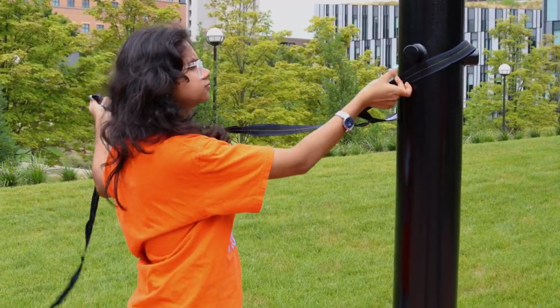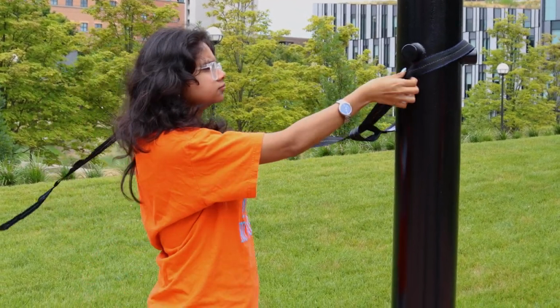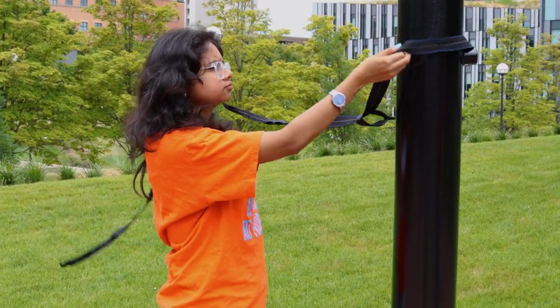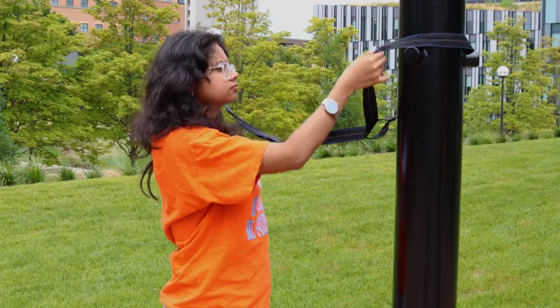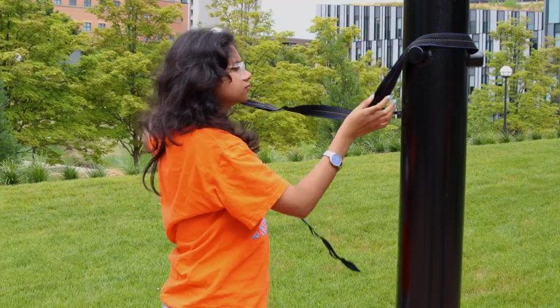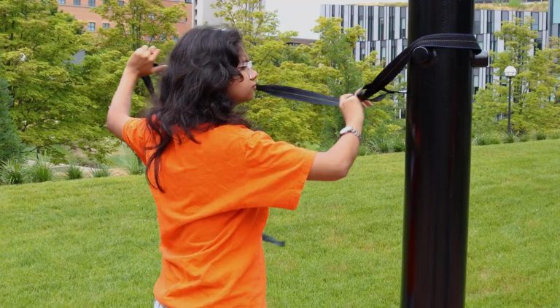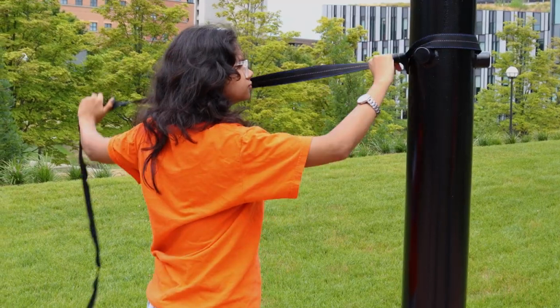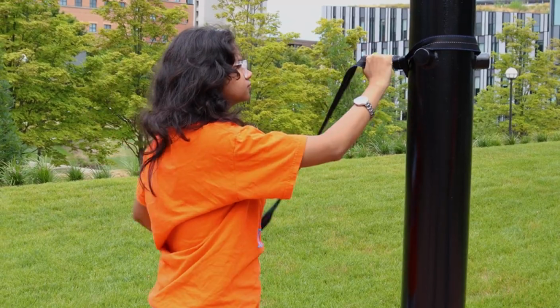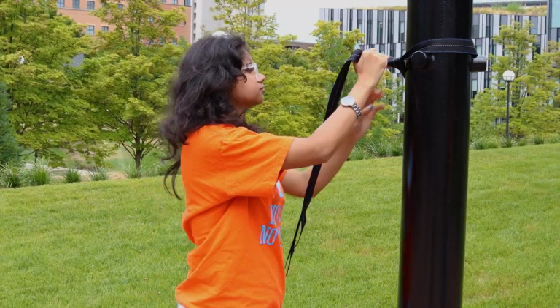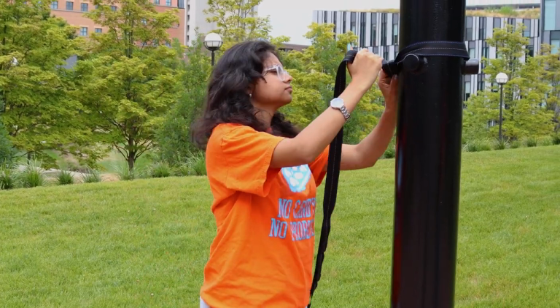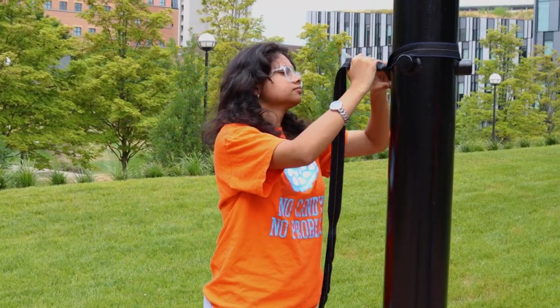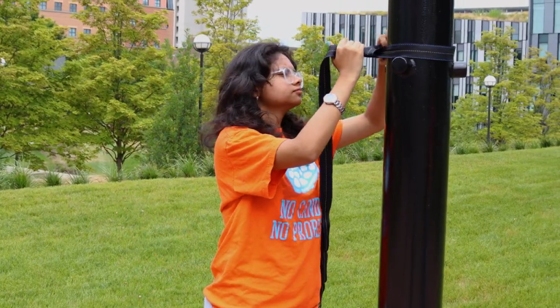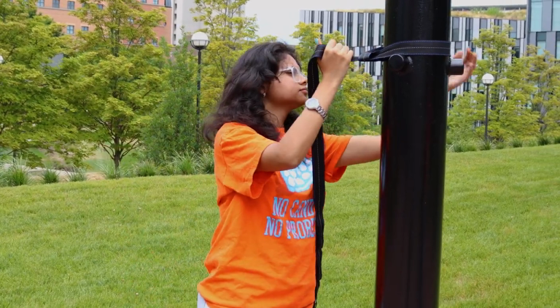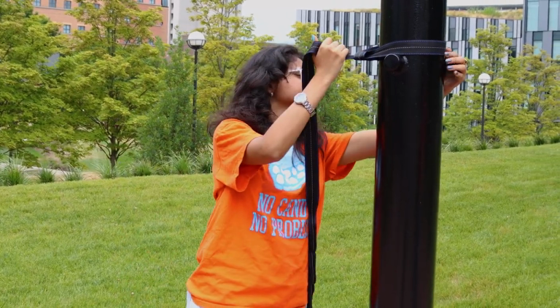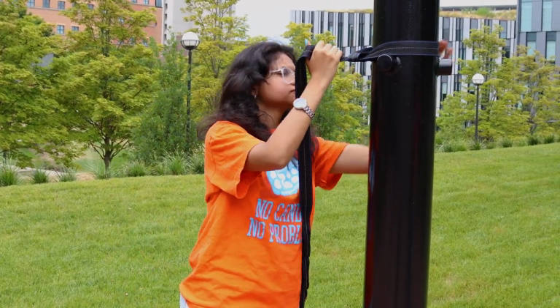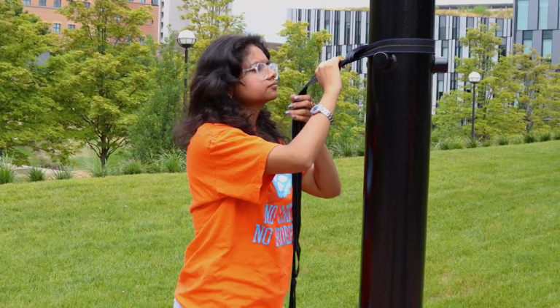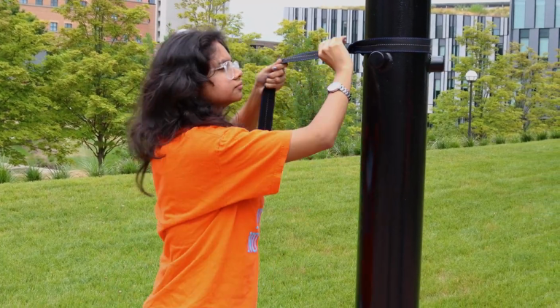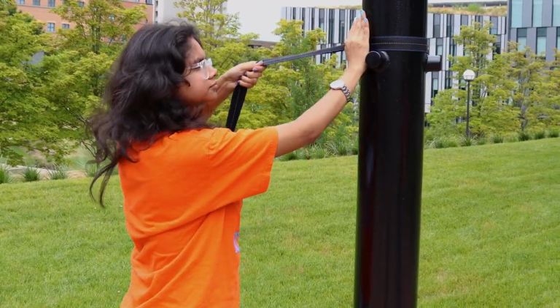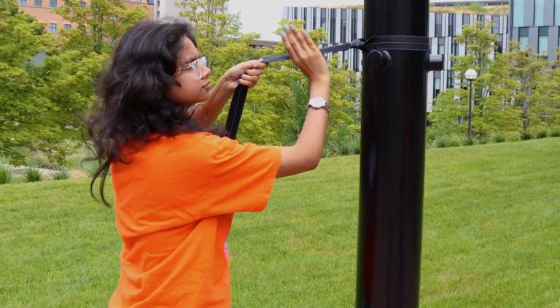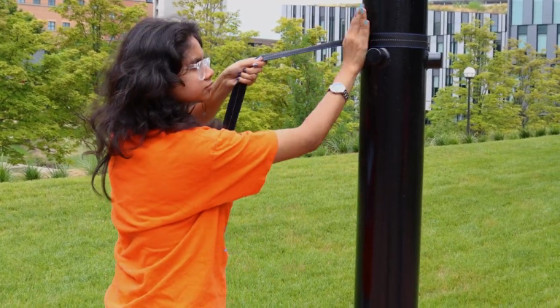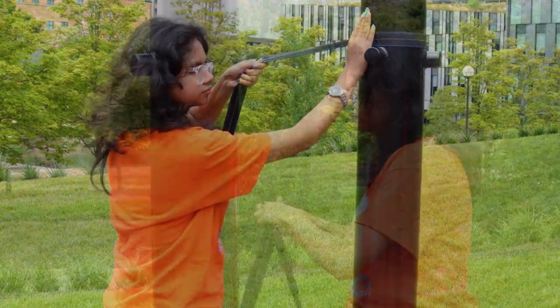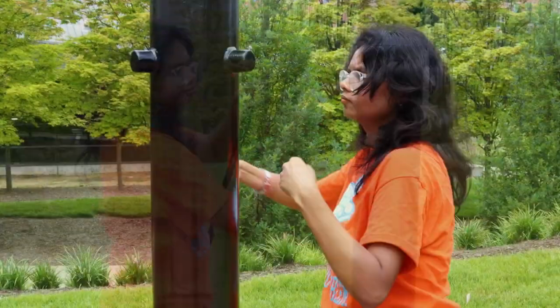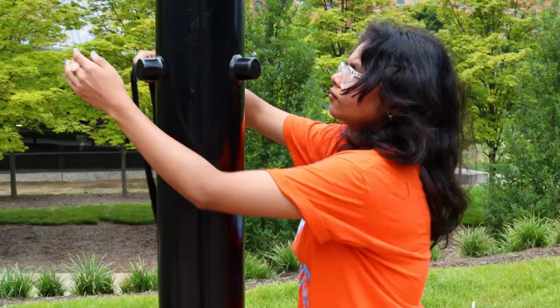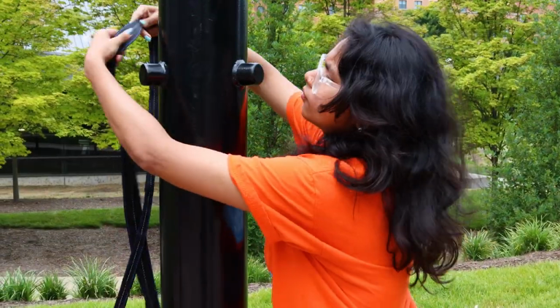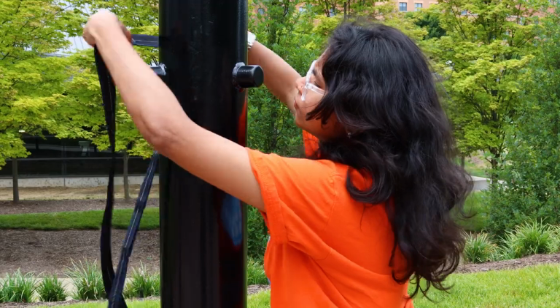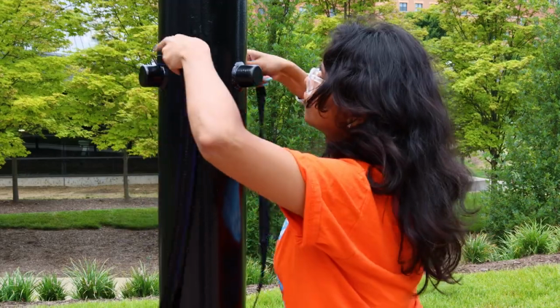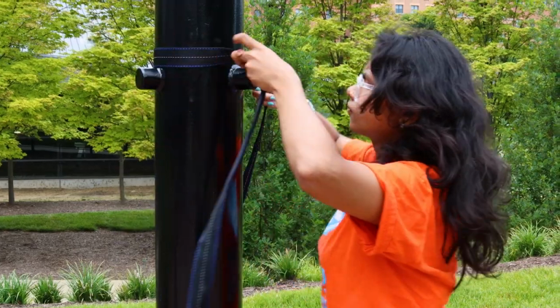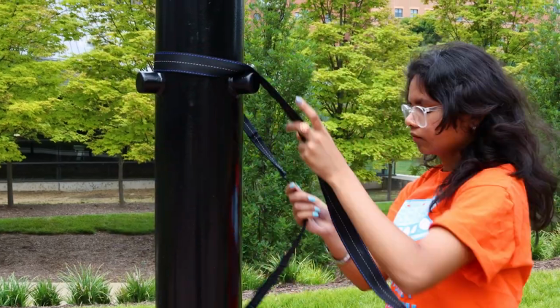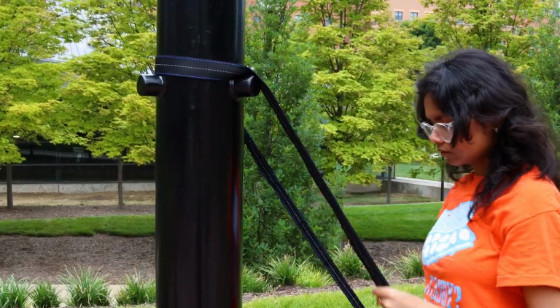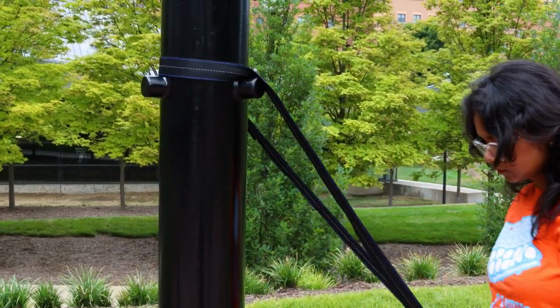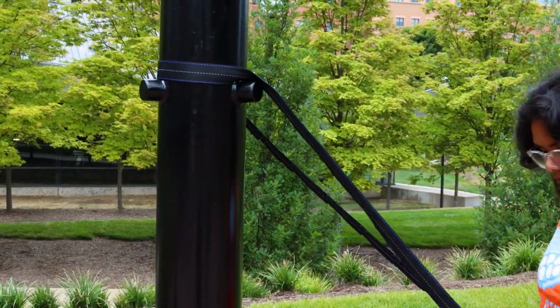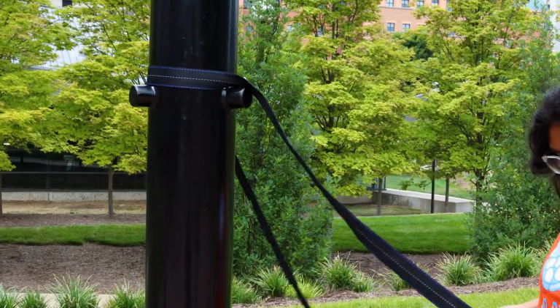Pull the strap tight to secure the knot above the notches sticking out of the pole. Repeat this process with the second strap on another pole.